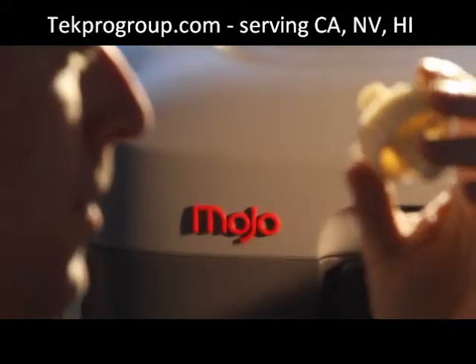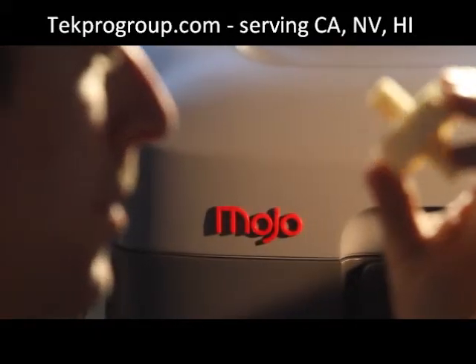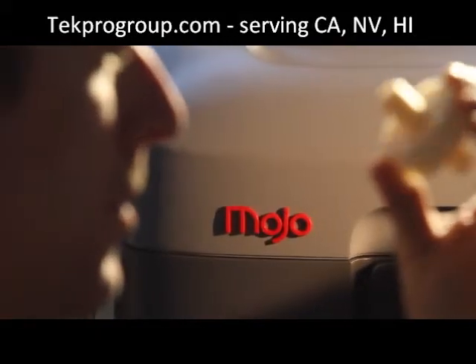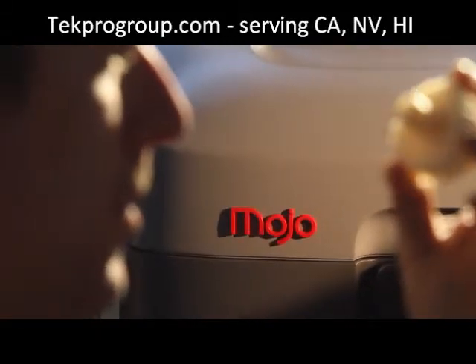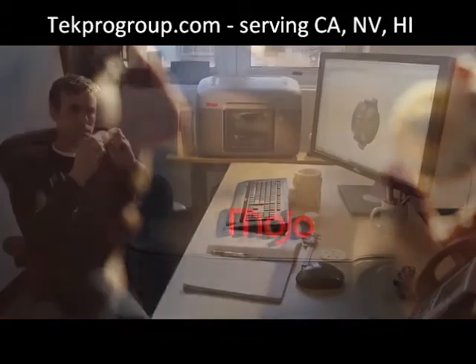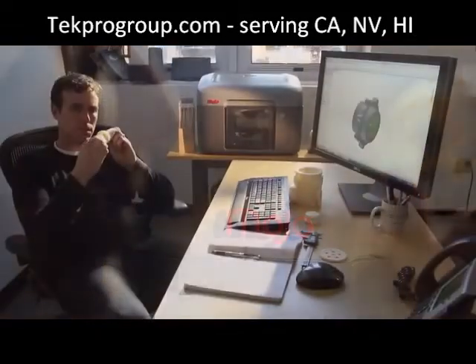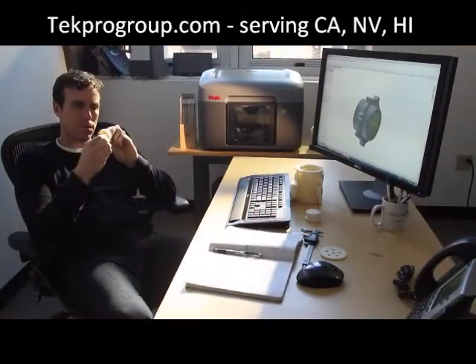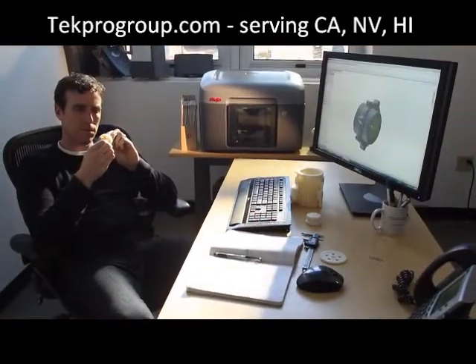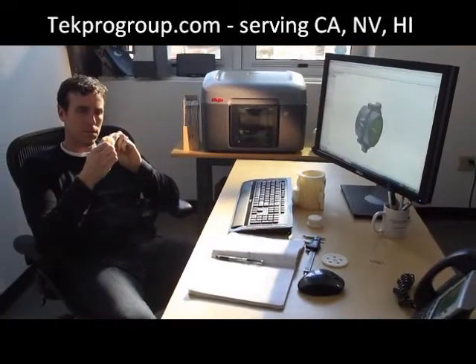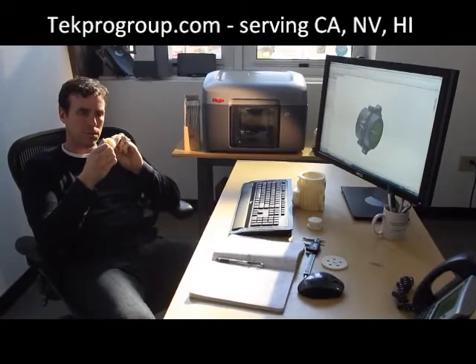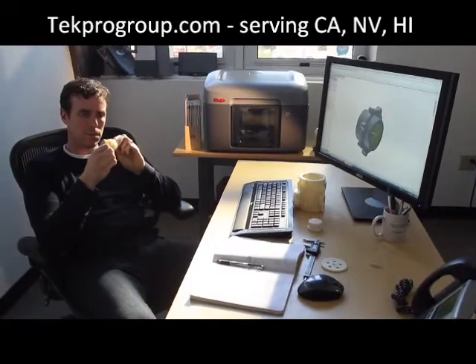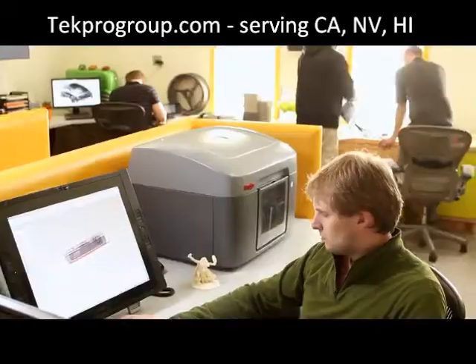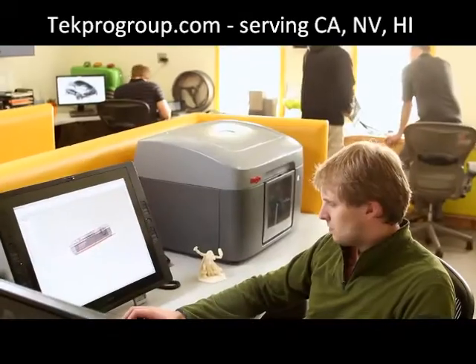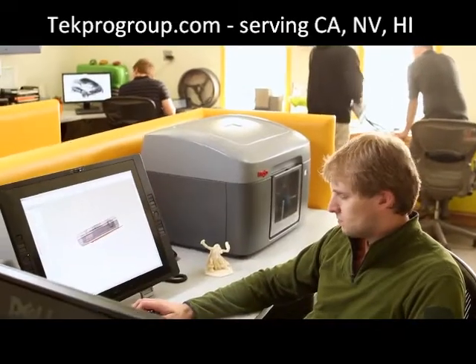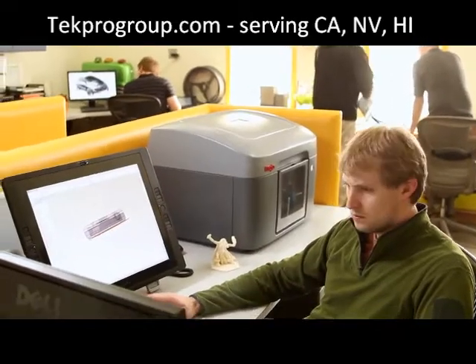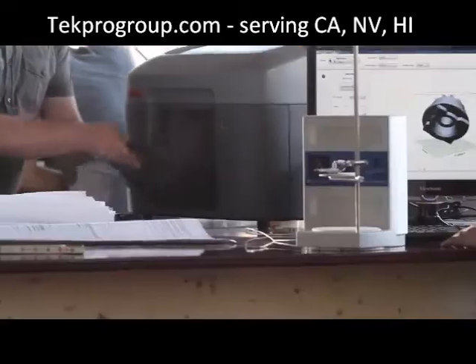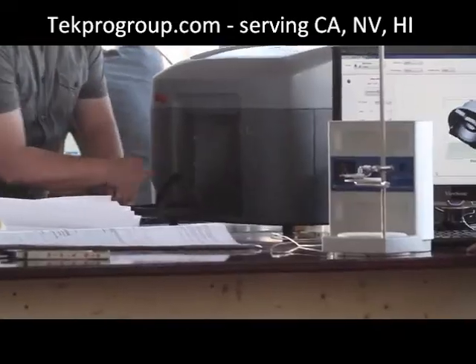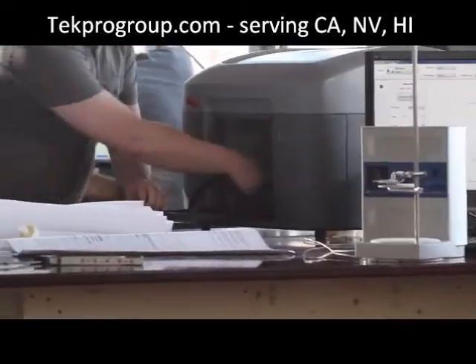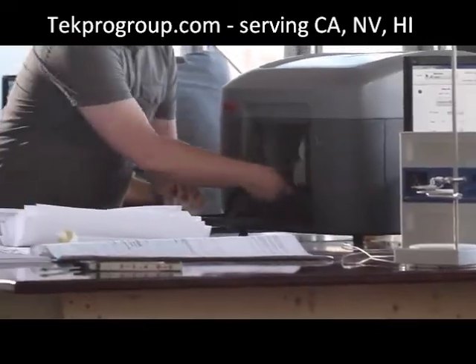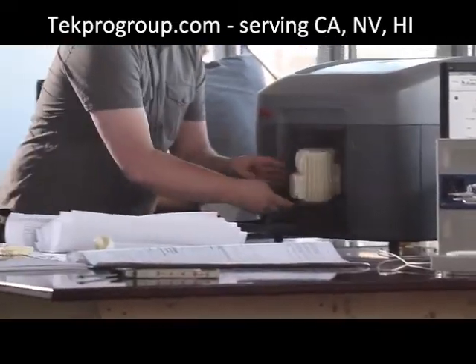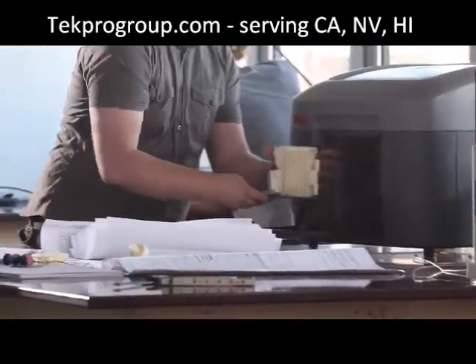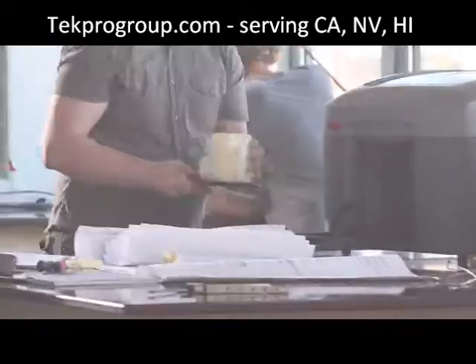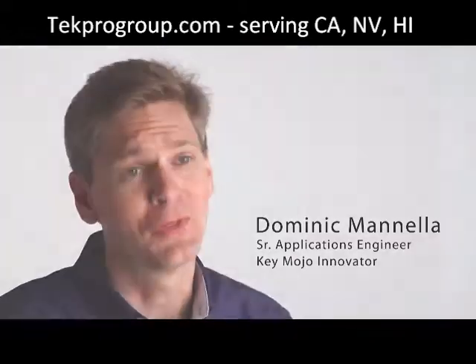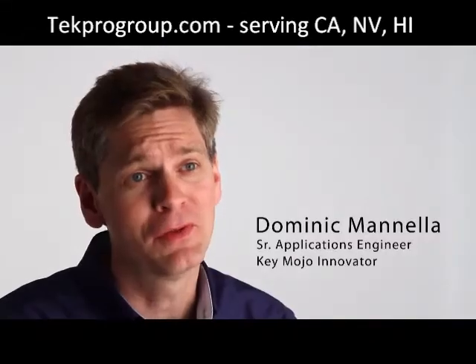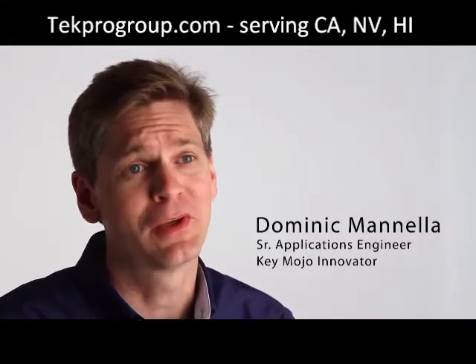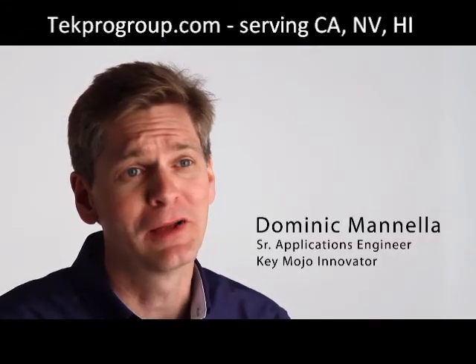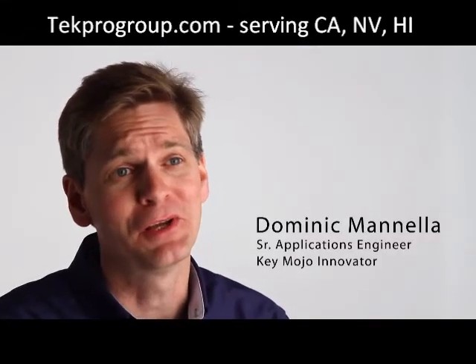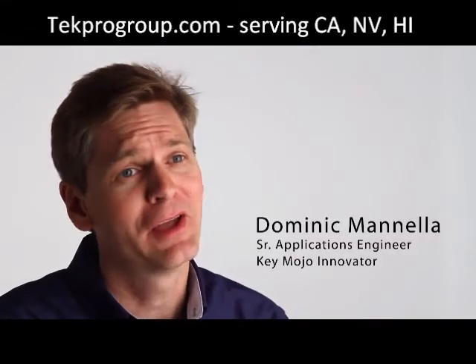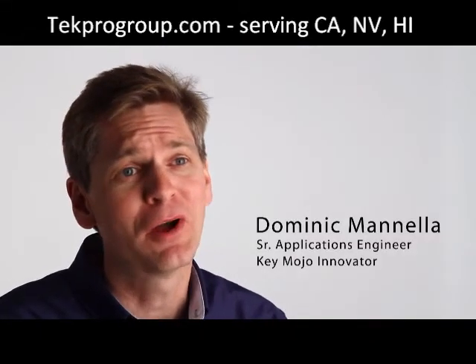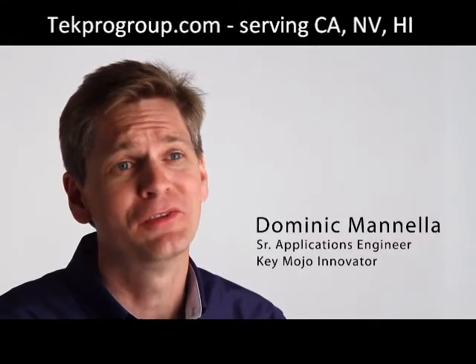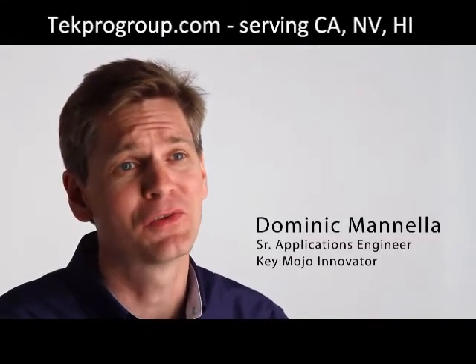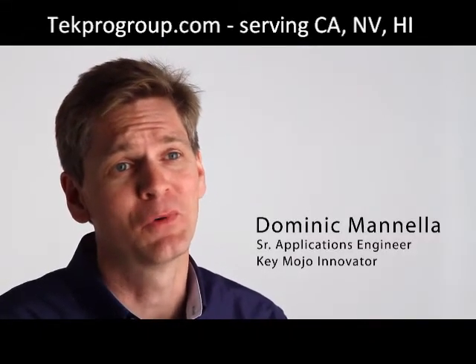Introducing Mojo. Mojo personalizes genuine FDM printing and redefines what a 3D printer can do, with ease of use and reliability at a price never seen before.